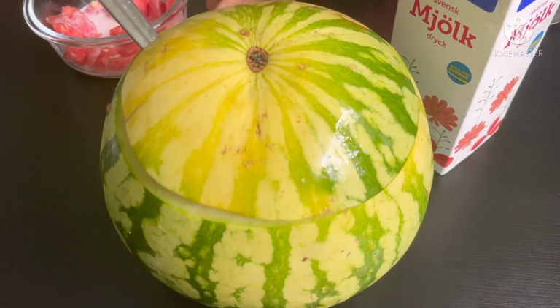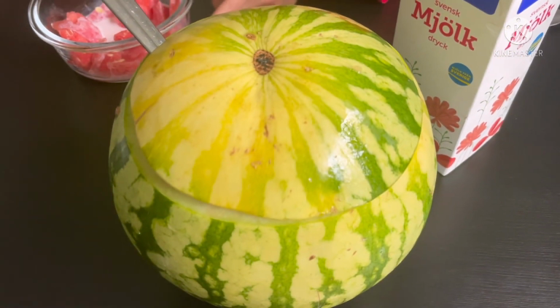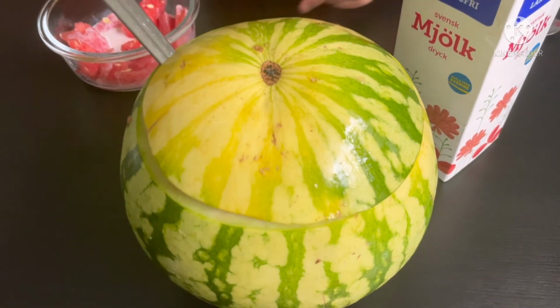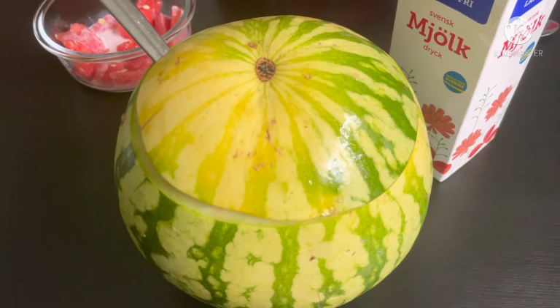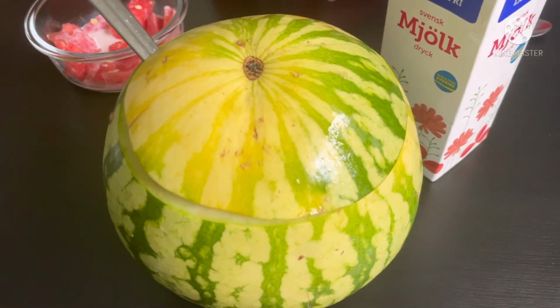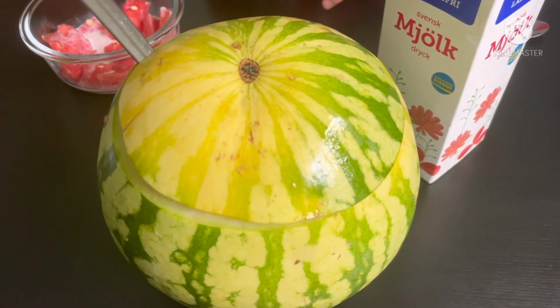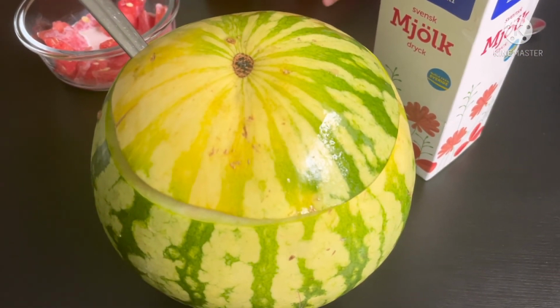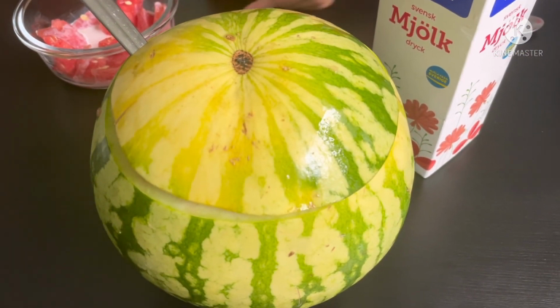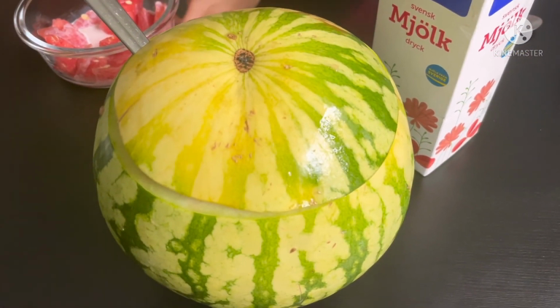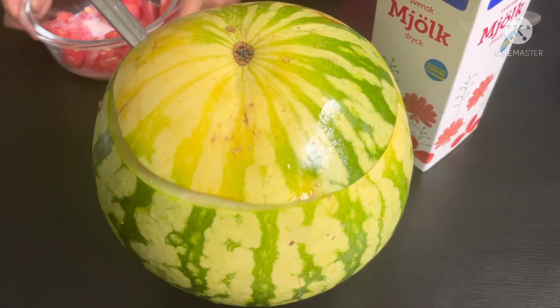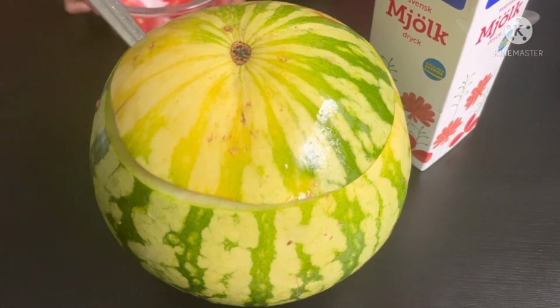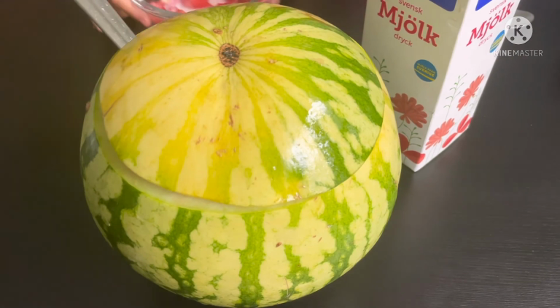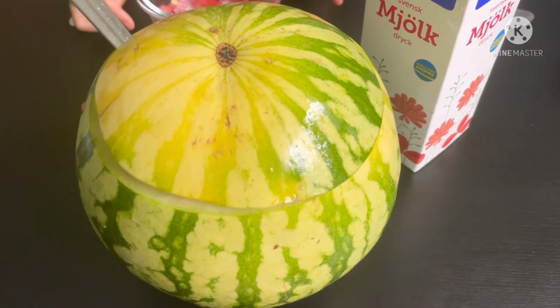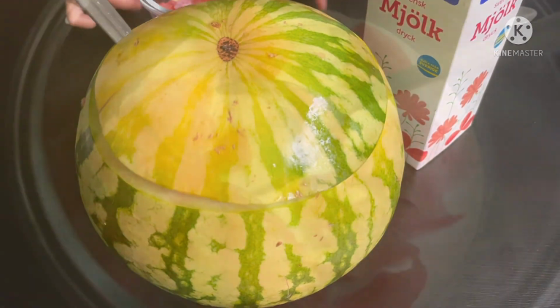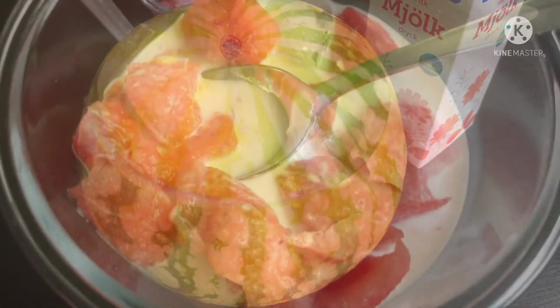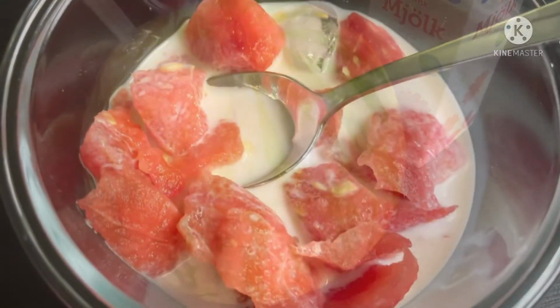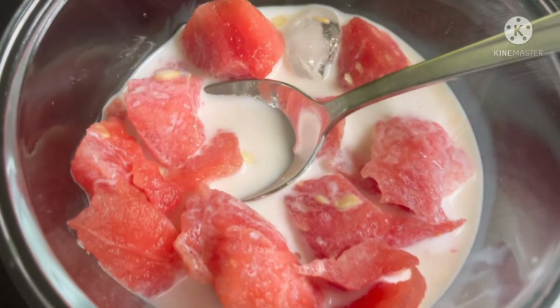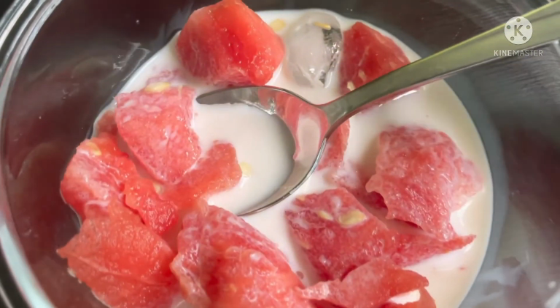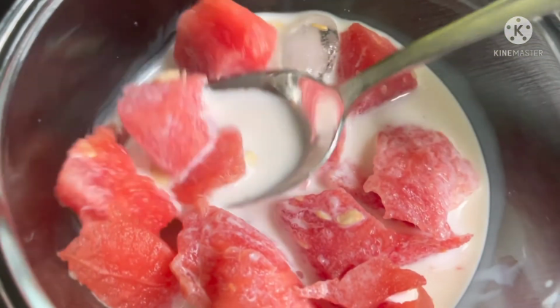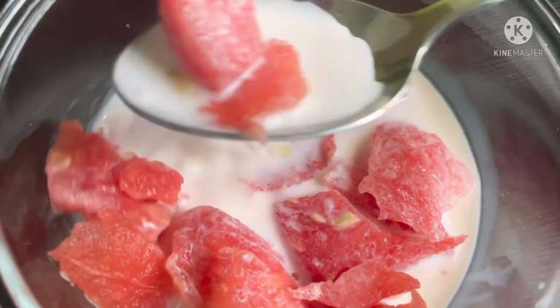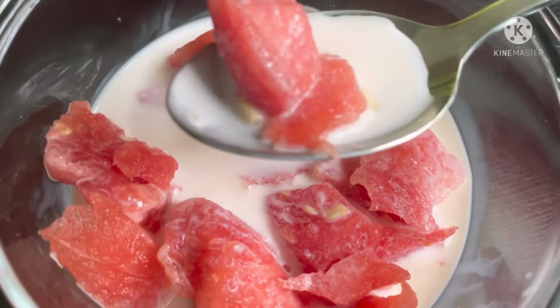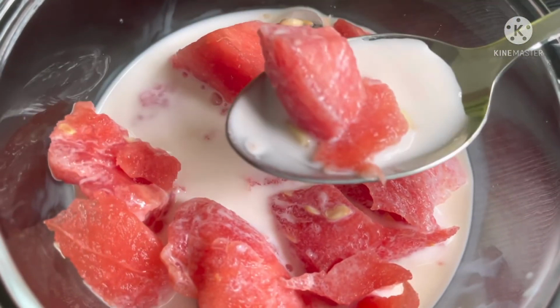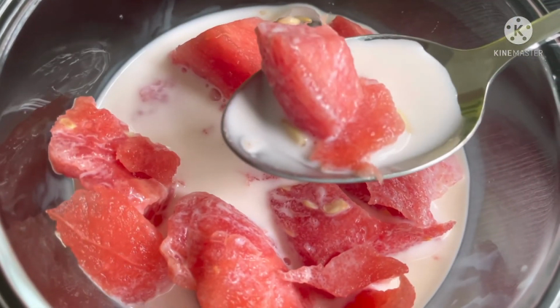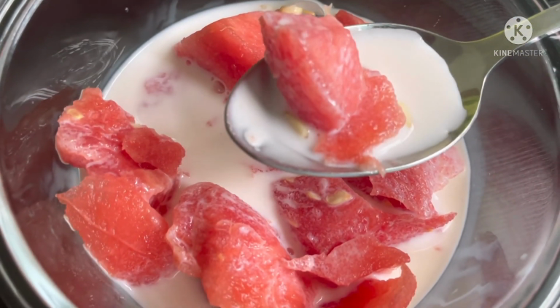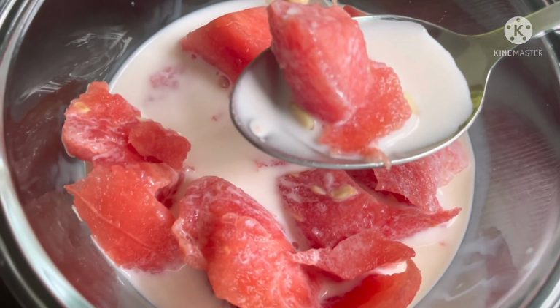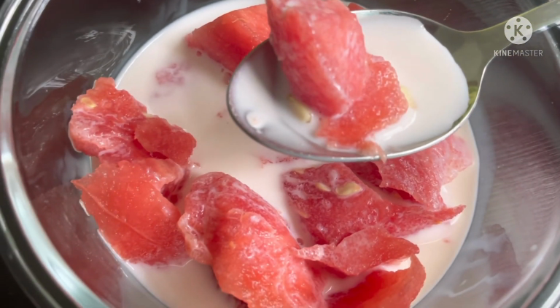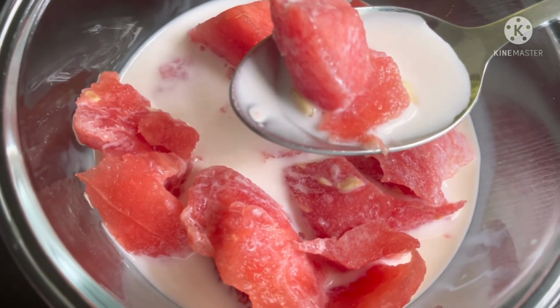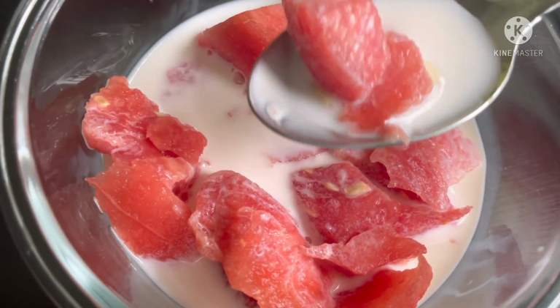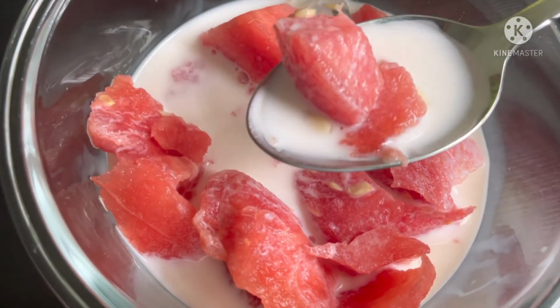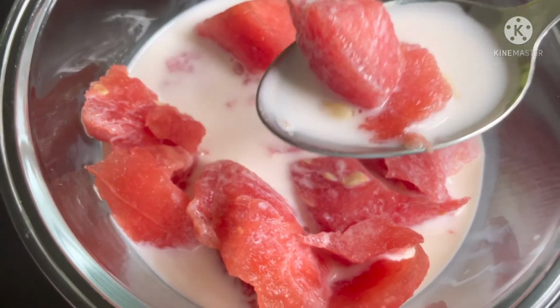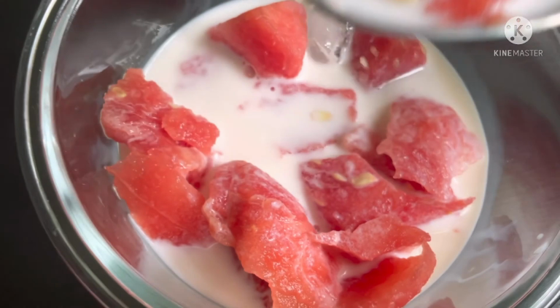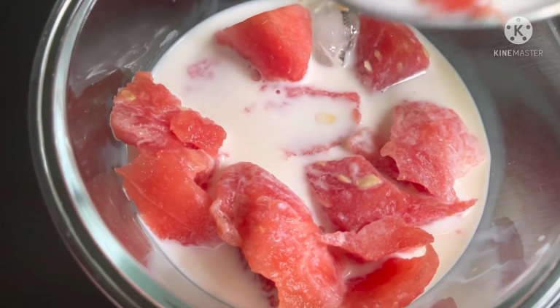It's melting — I thought you don't like melting! Sometimes I put peanuts in it, but we don't have peanuts today.